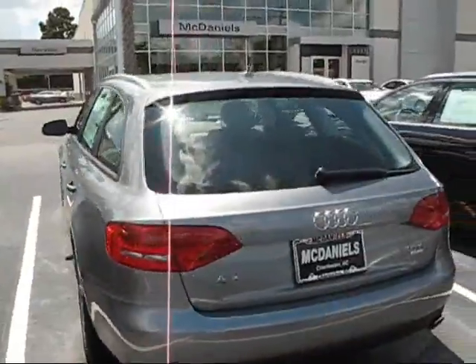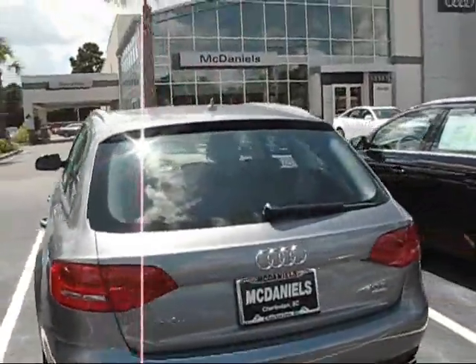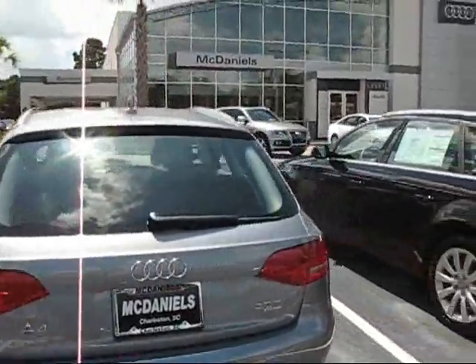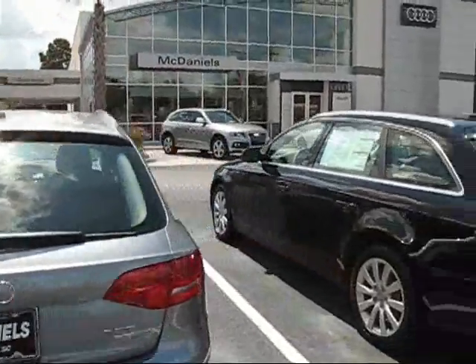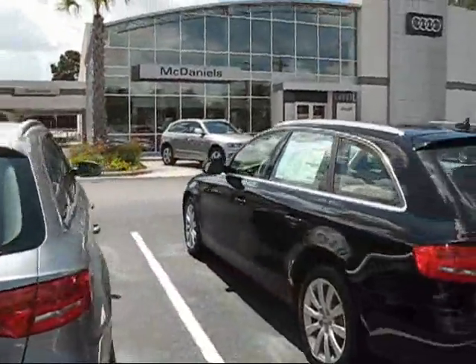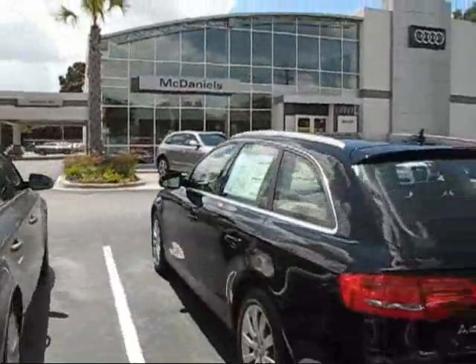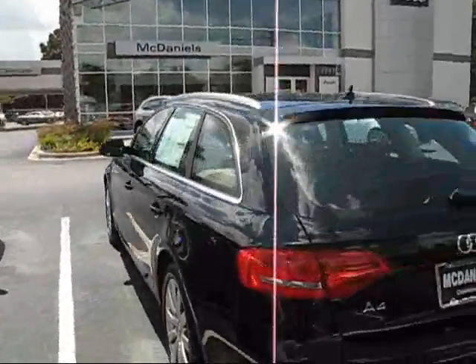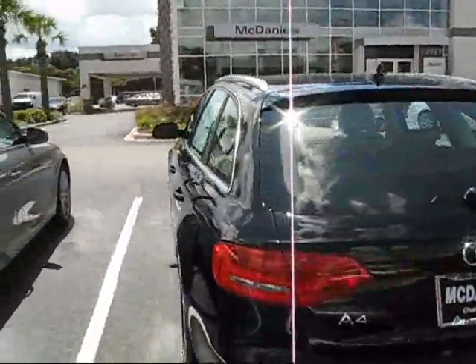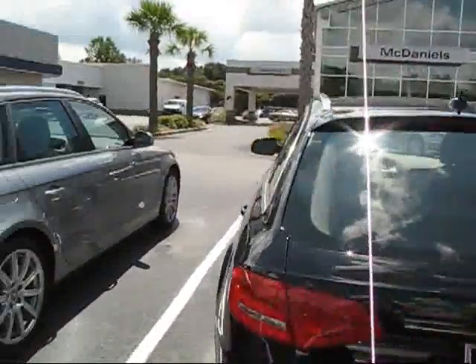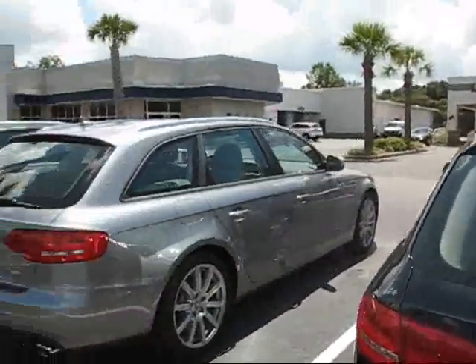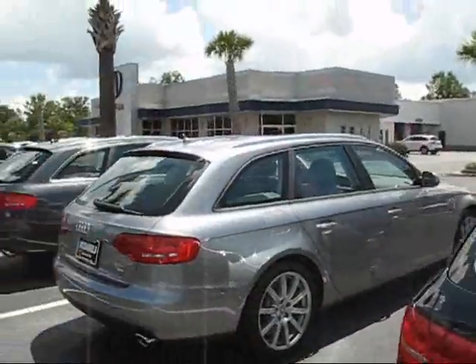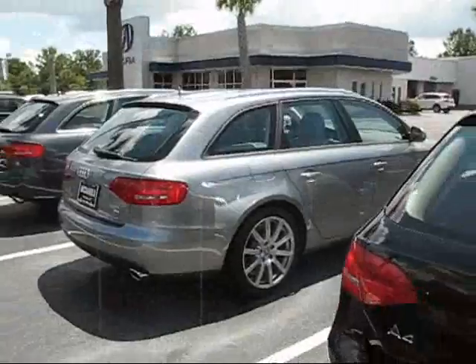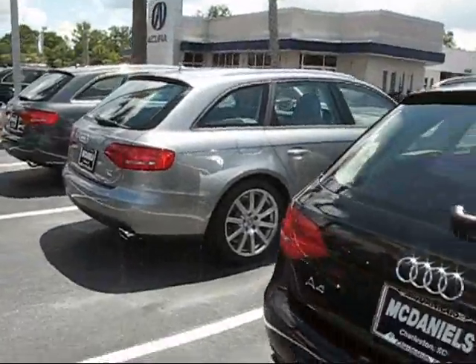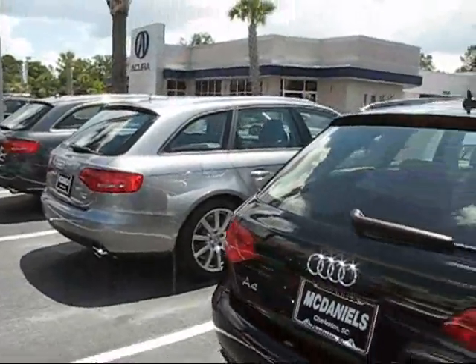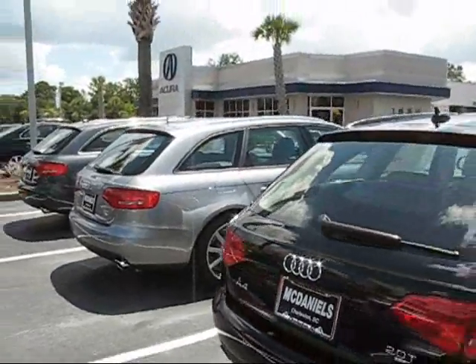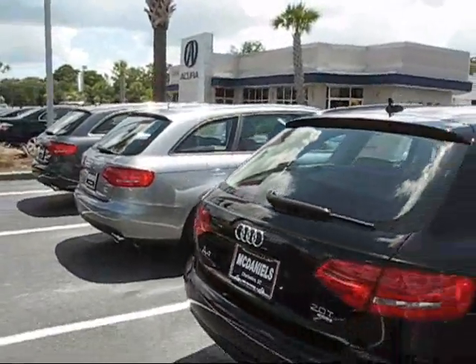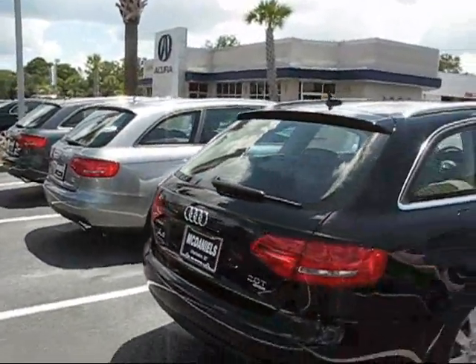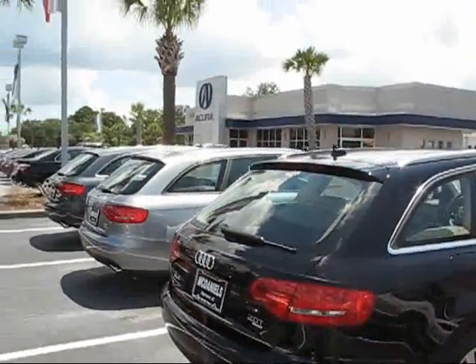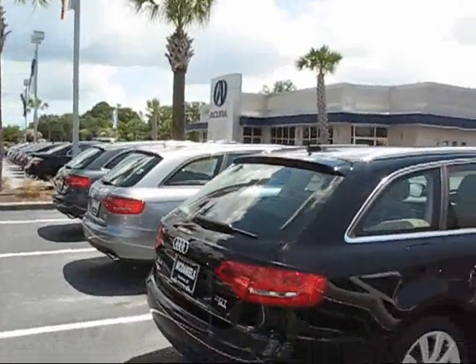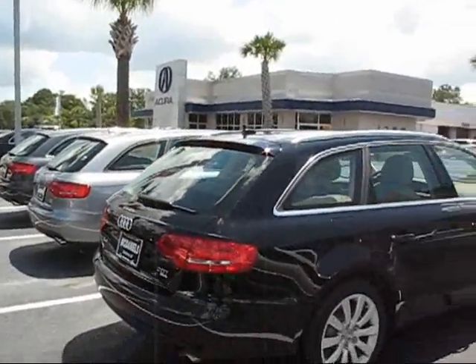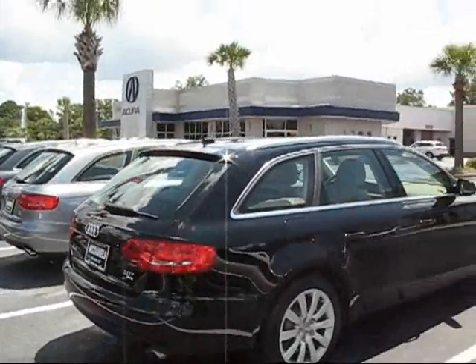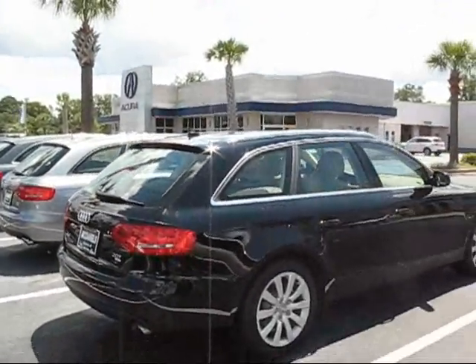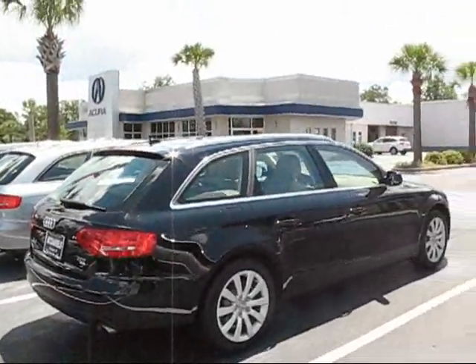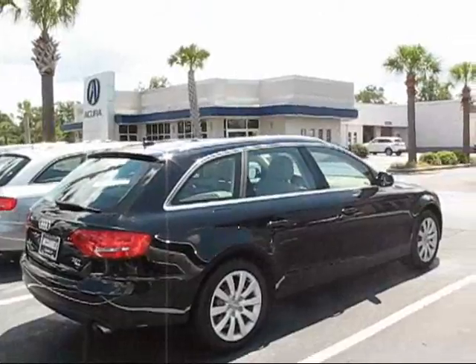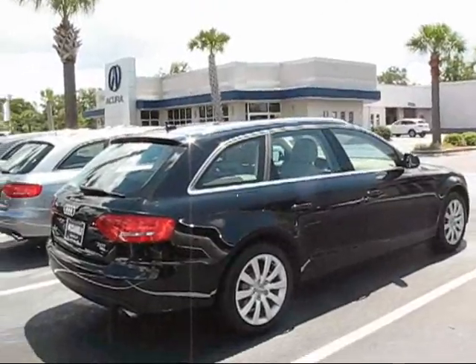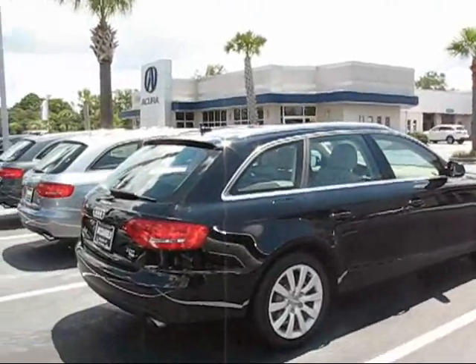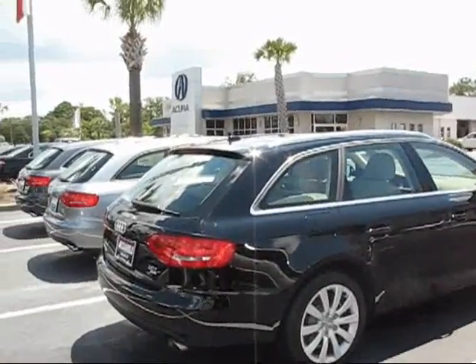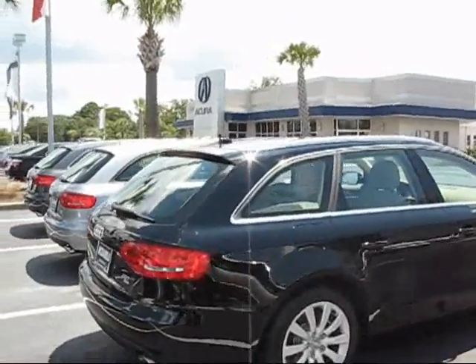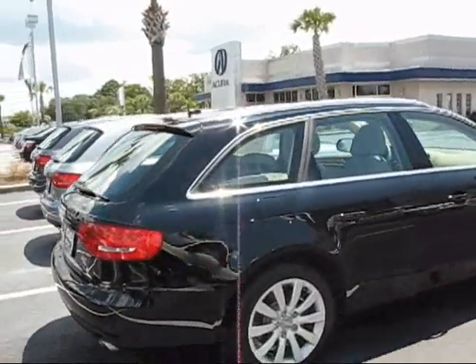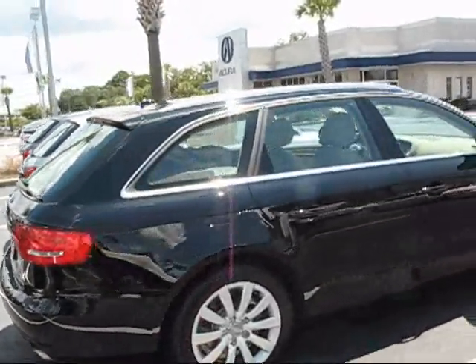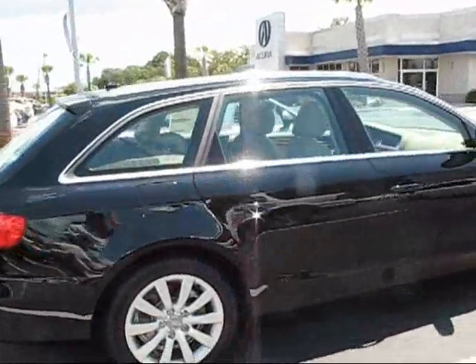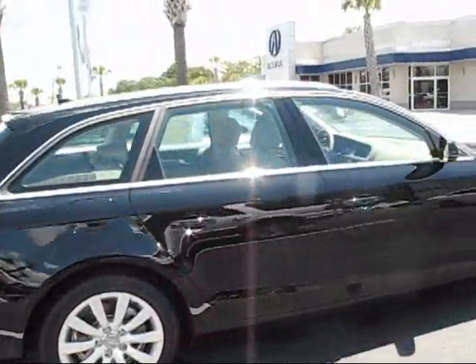If you're looking at a 5 Series wagon, this car blows it out of the water. It's got the same size but a lot more plush interior. The fit and finish is absolutely beautiful on the Audi.